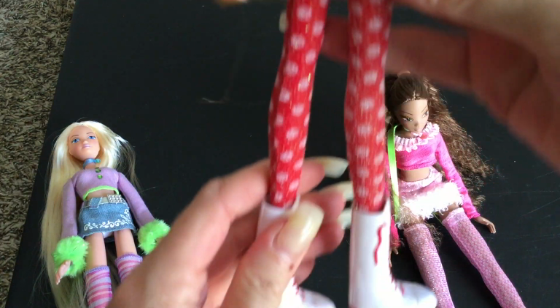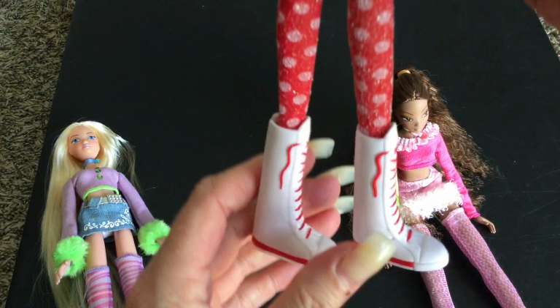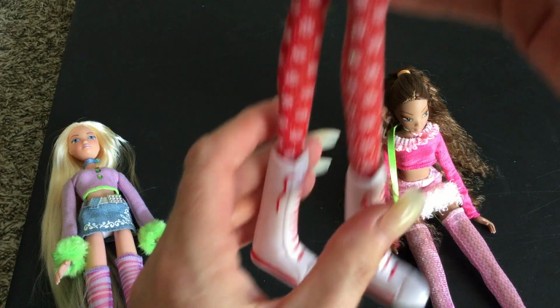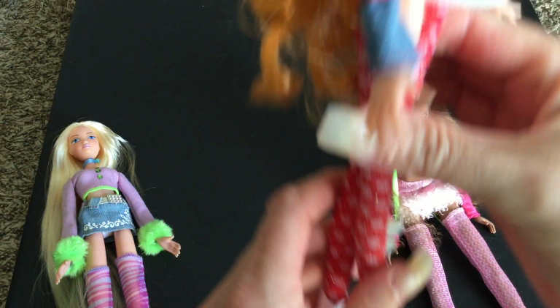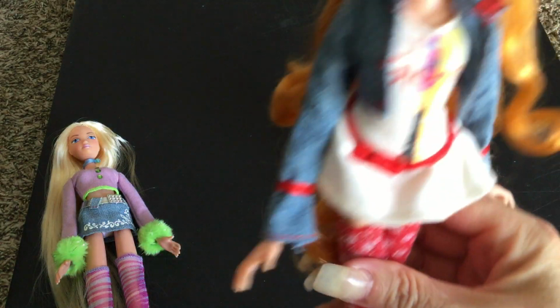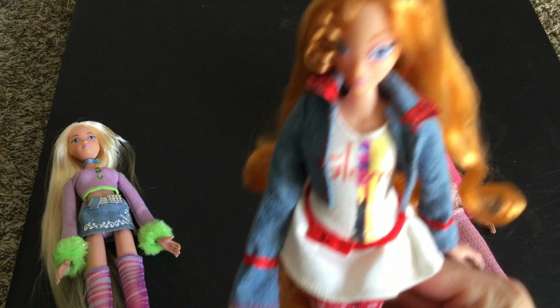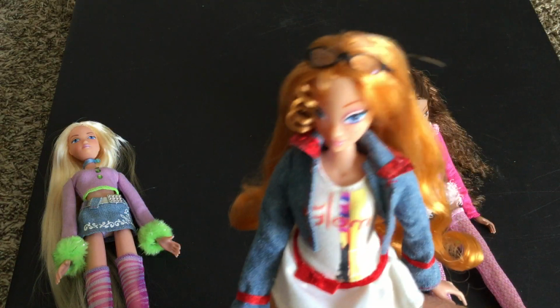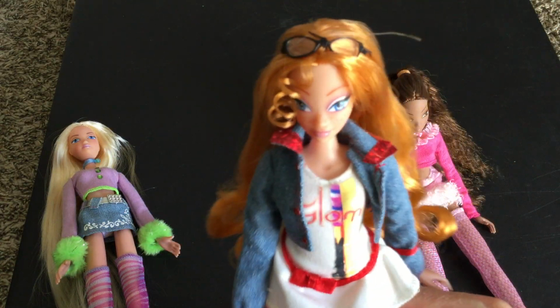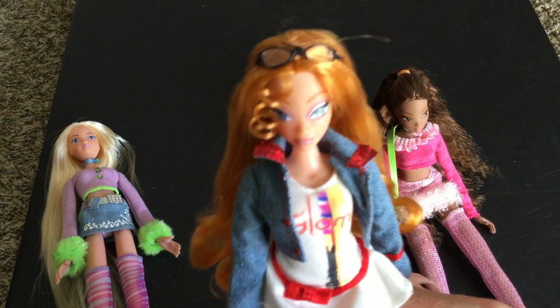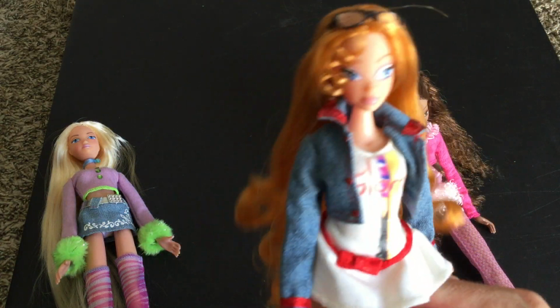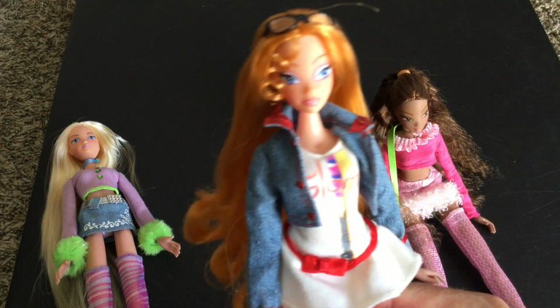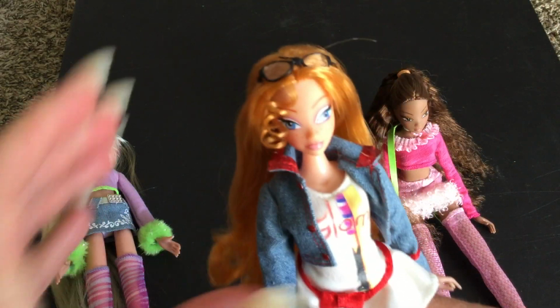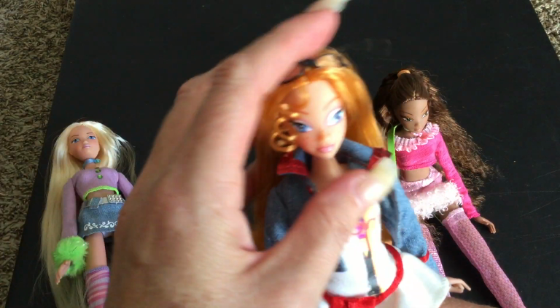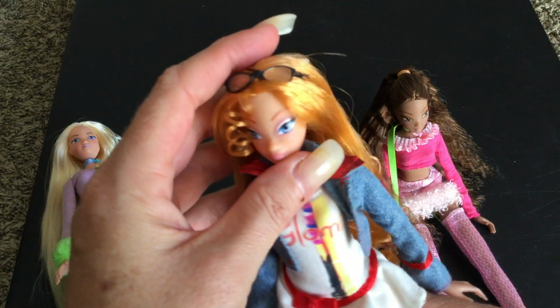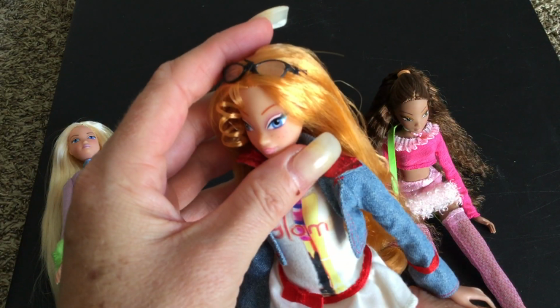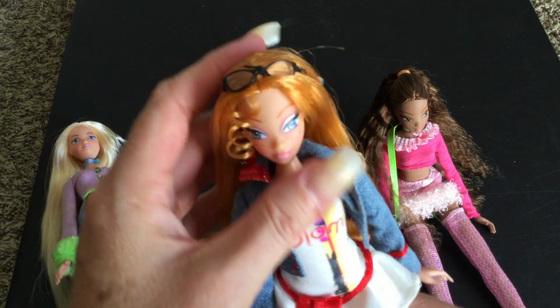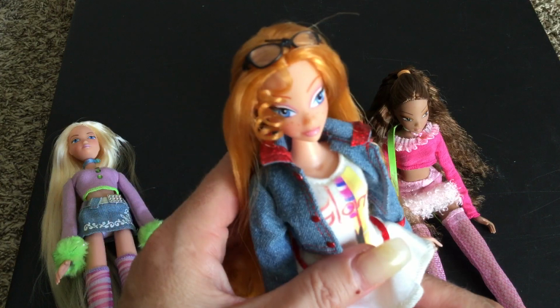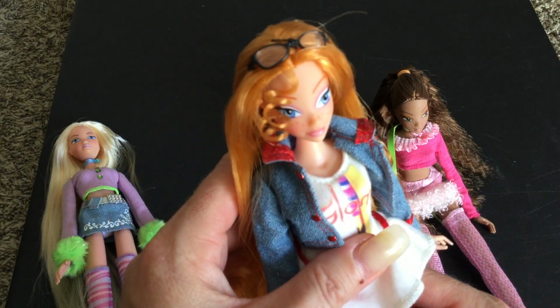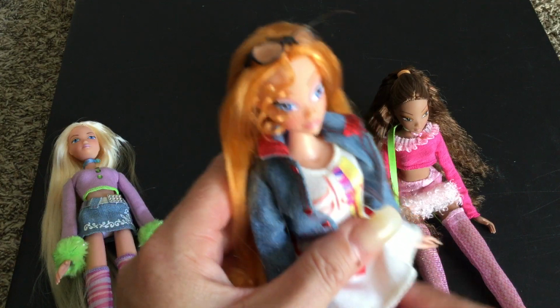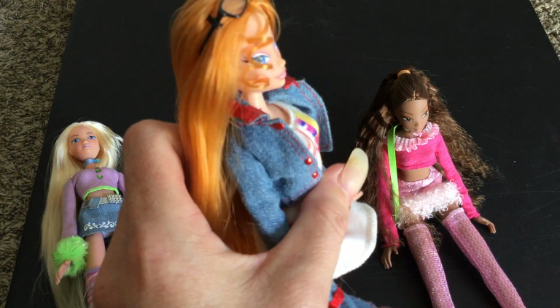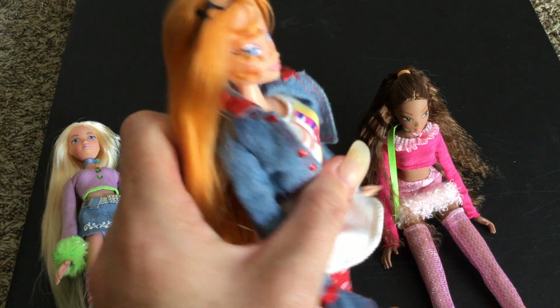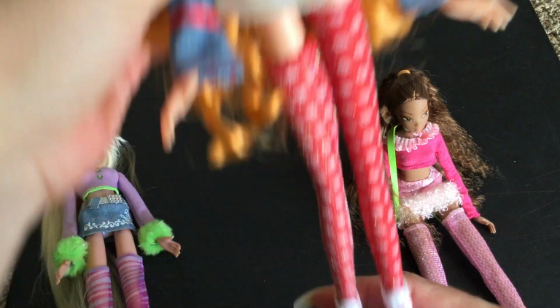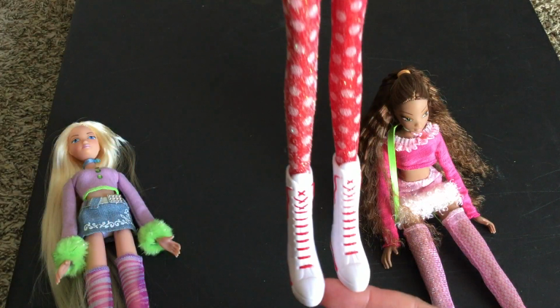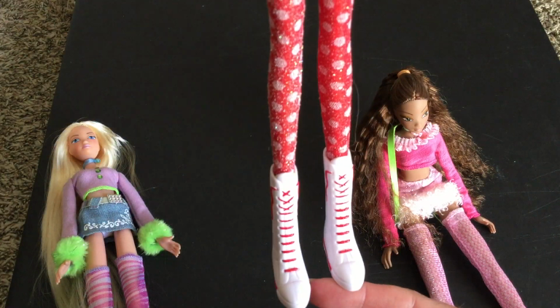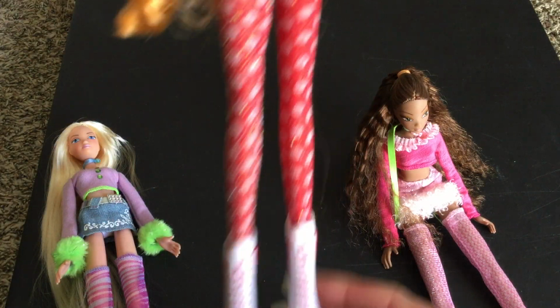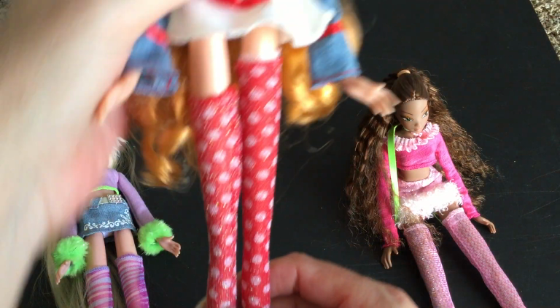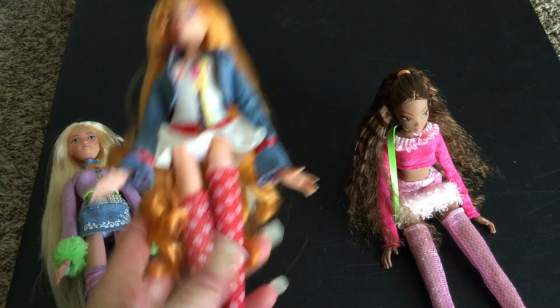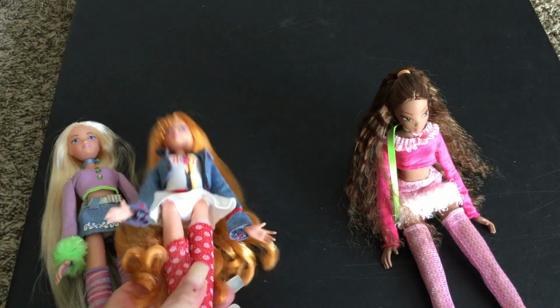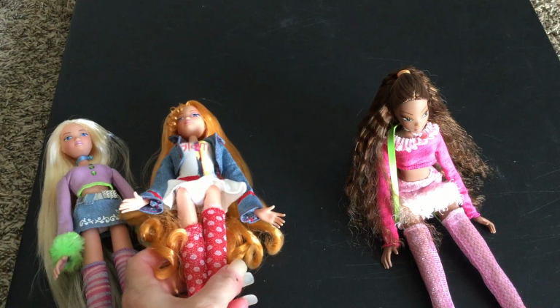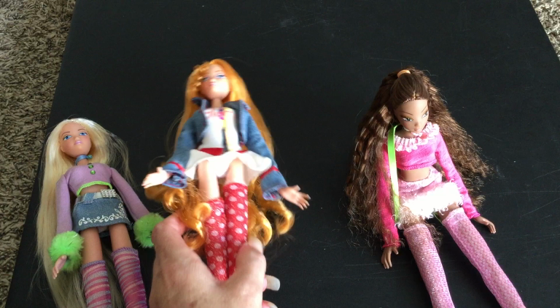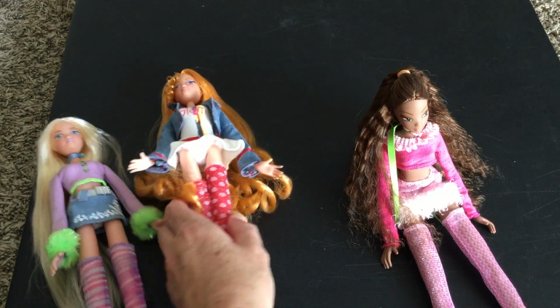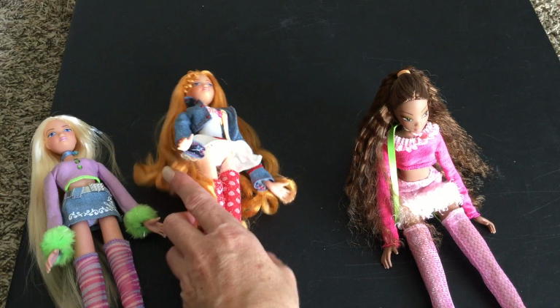I believe these are 13 inches tall. They're a little bit taller than the Leggy doll from the 60s. There's Julia.